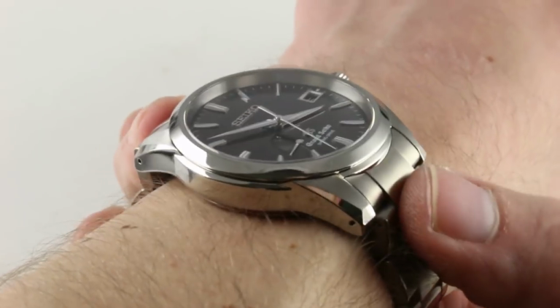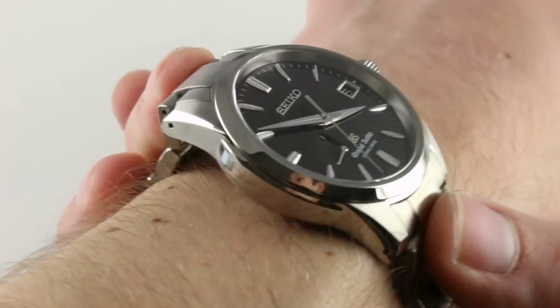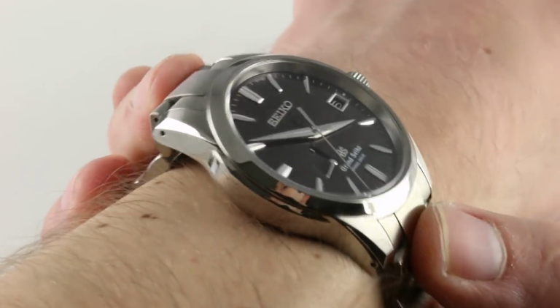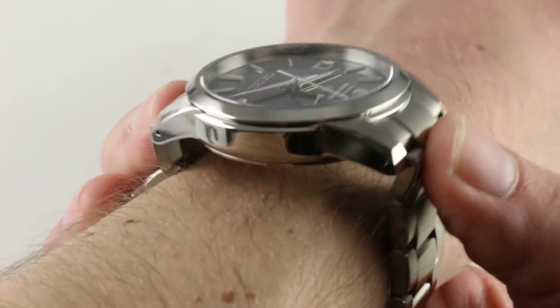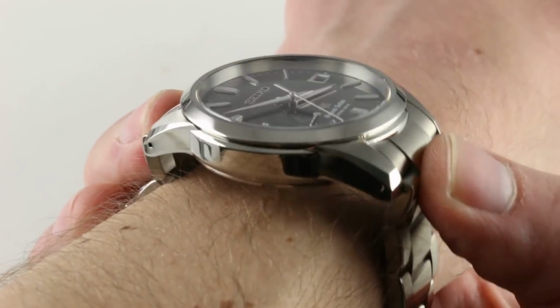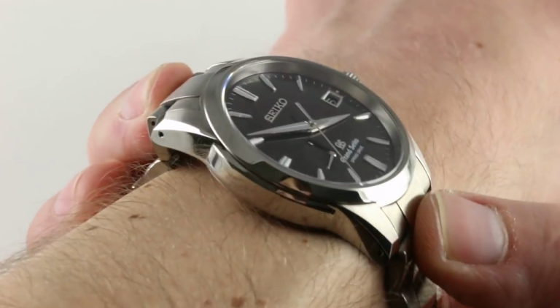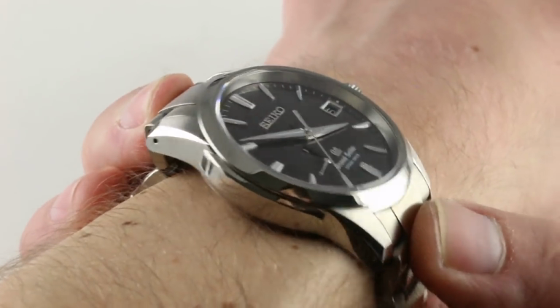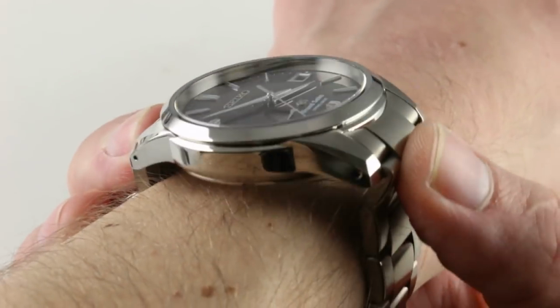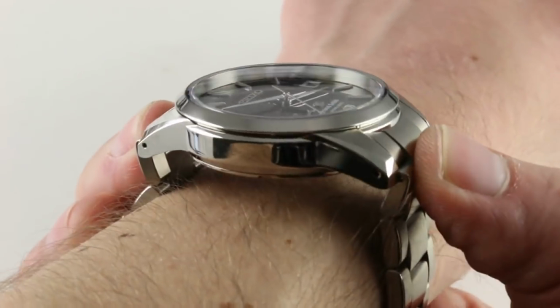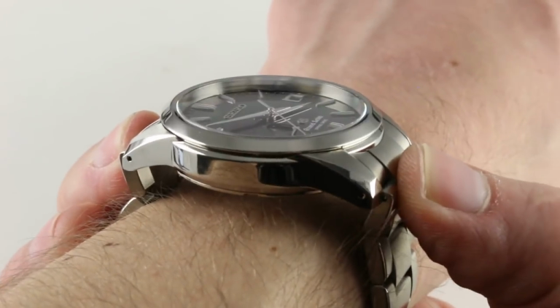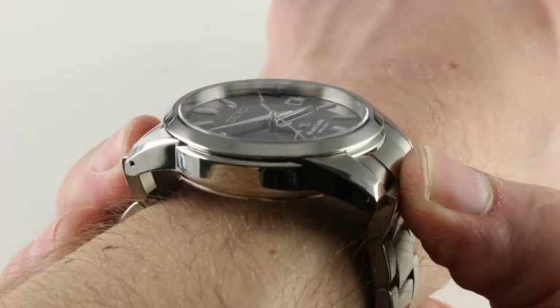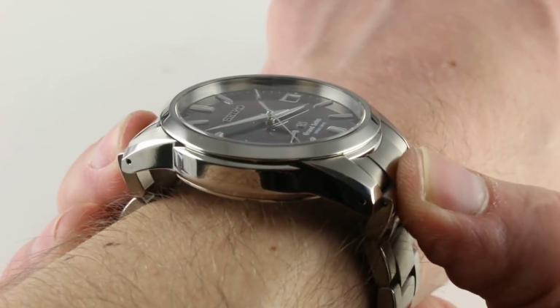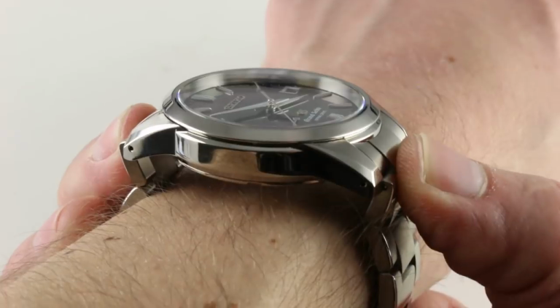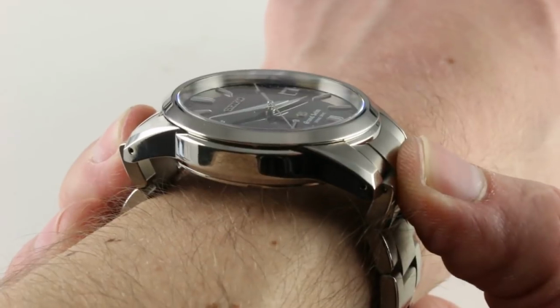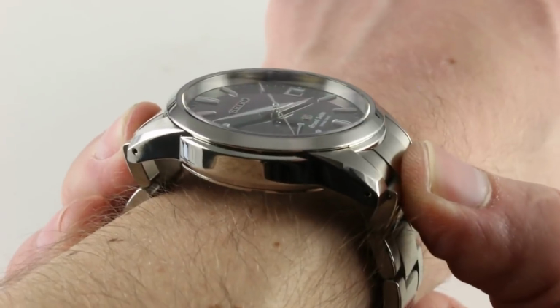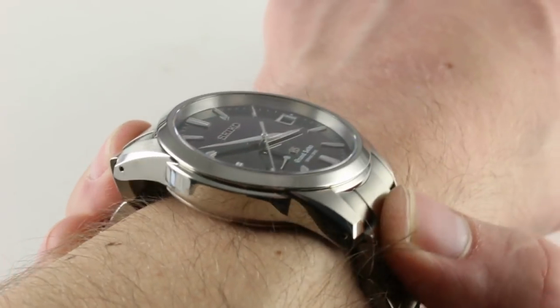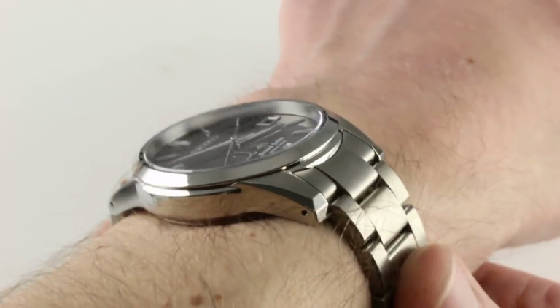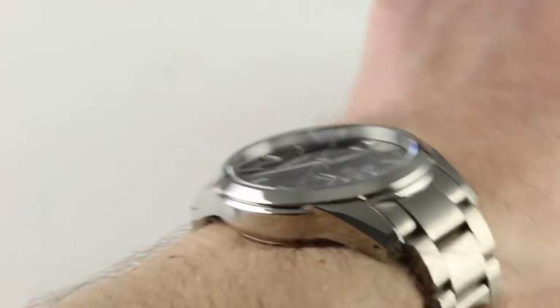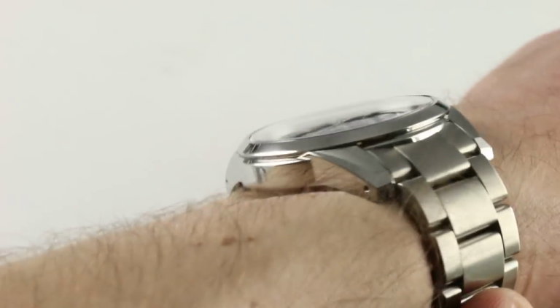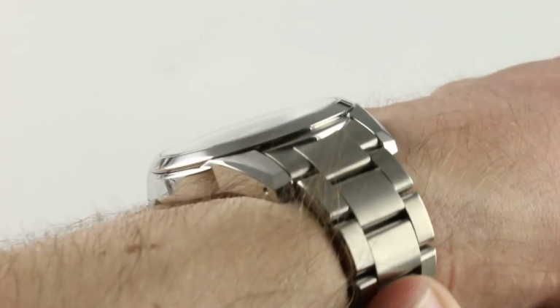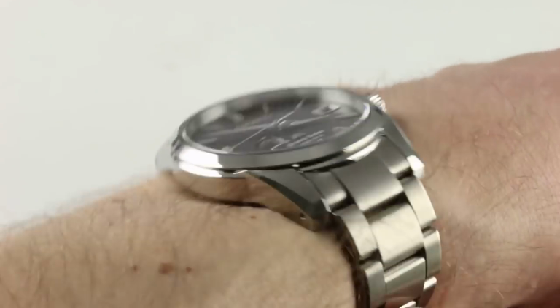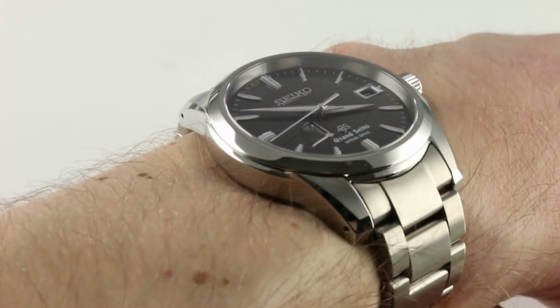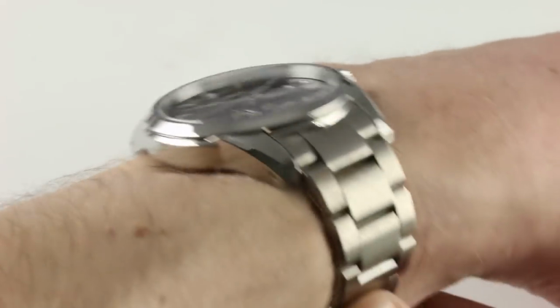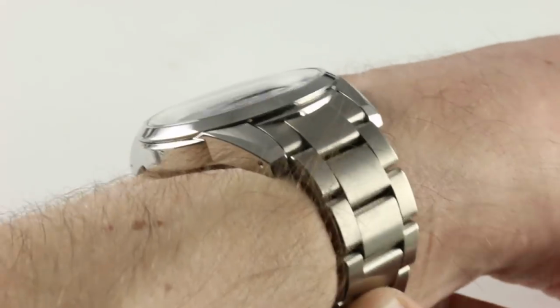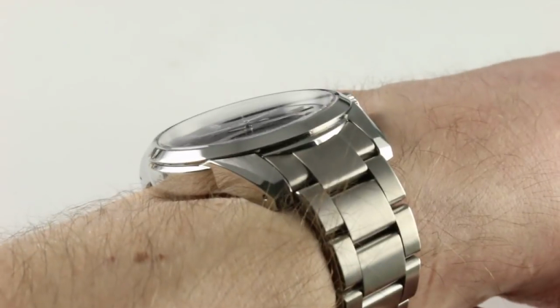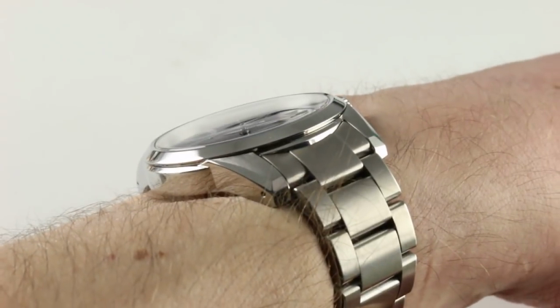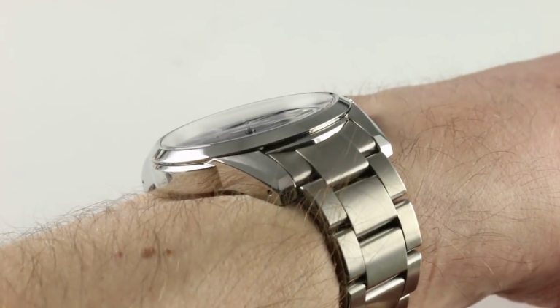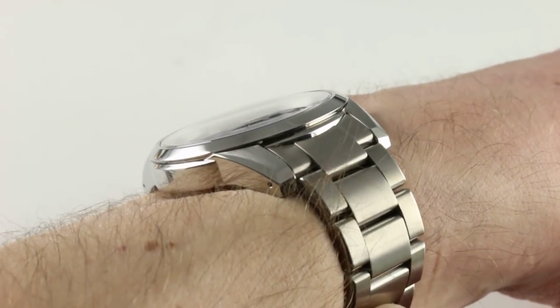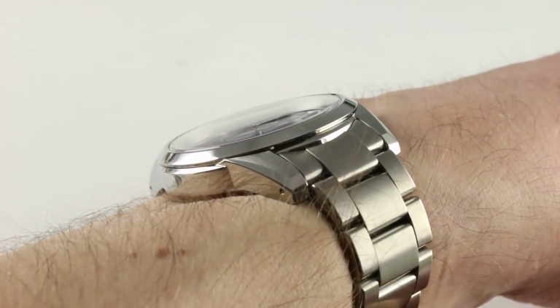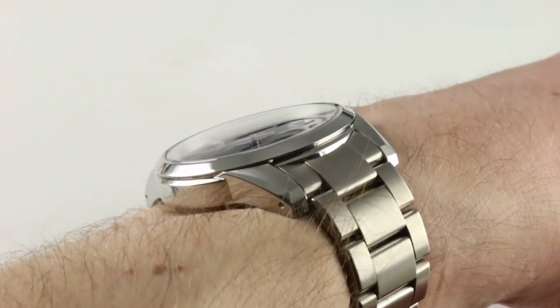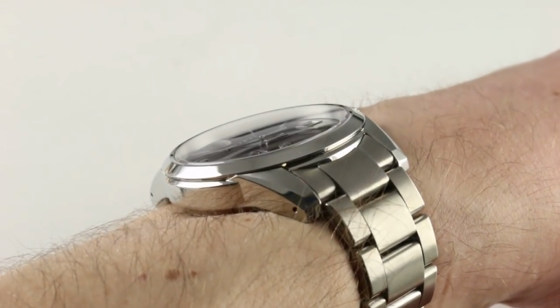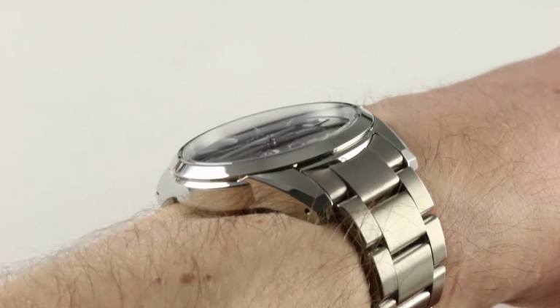If you put it on the bracelet as here, the lug-to-lug dimension defined by the solid end links is a little bit broader at 50.5mm. If you were to put it on a strap — and the watch would look superb on a strap — it has a lug spacing of 19mm.